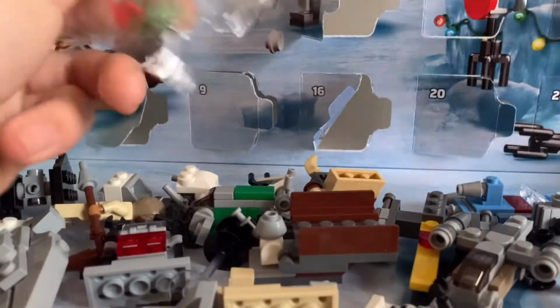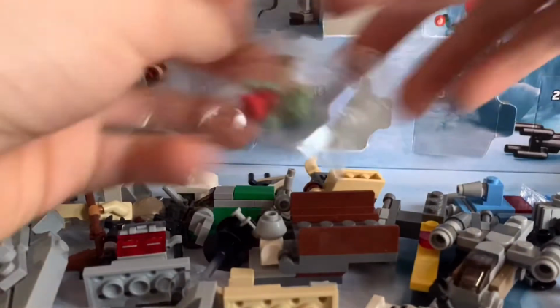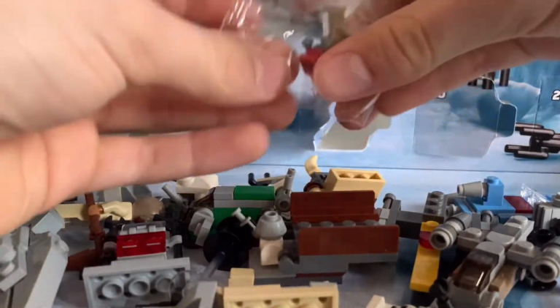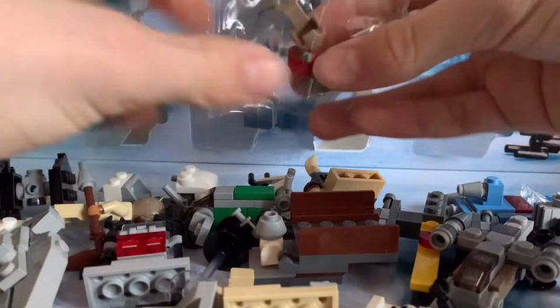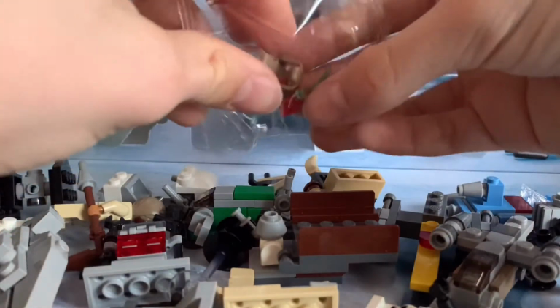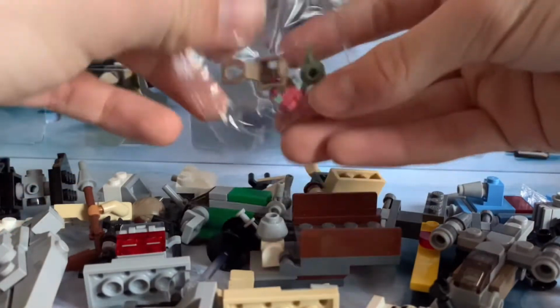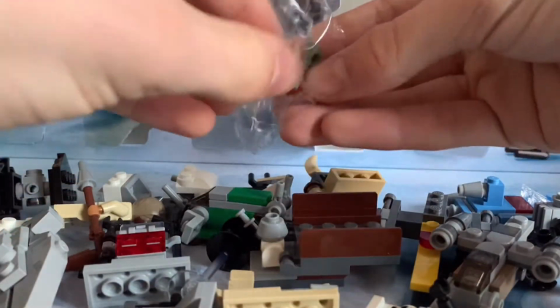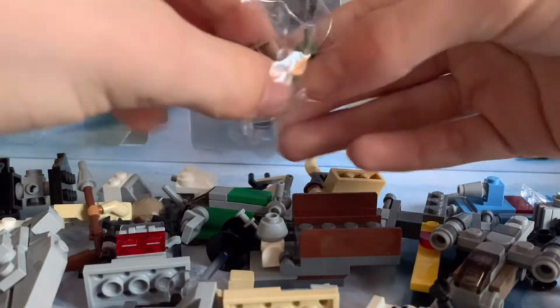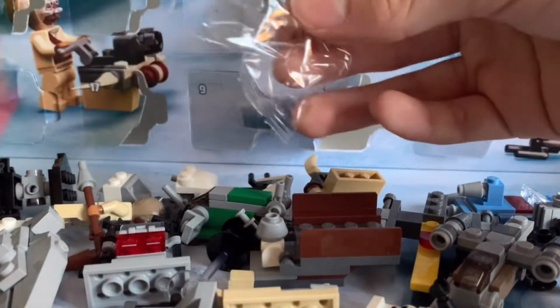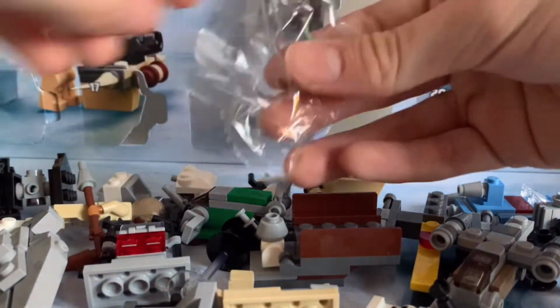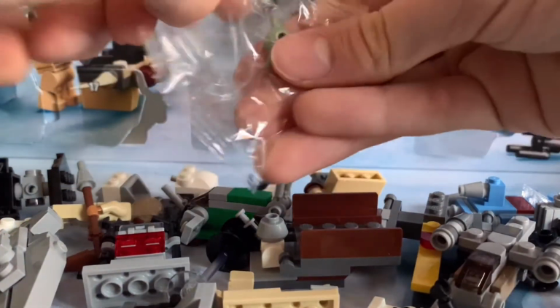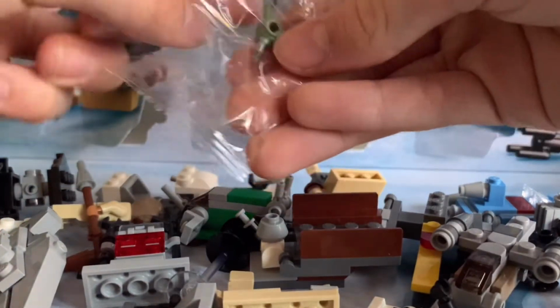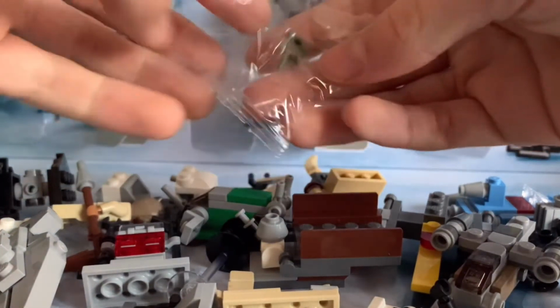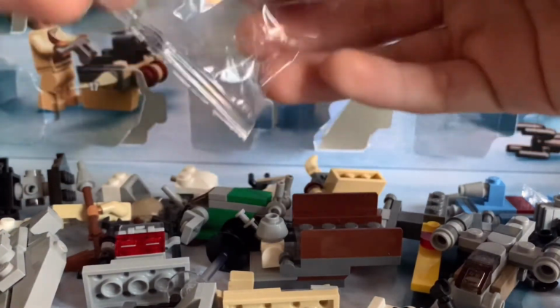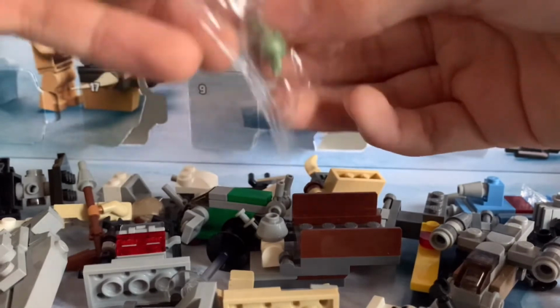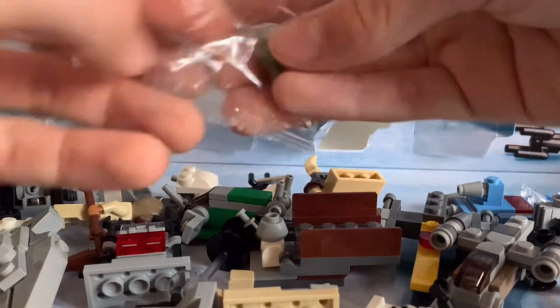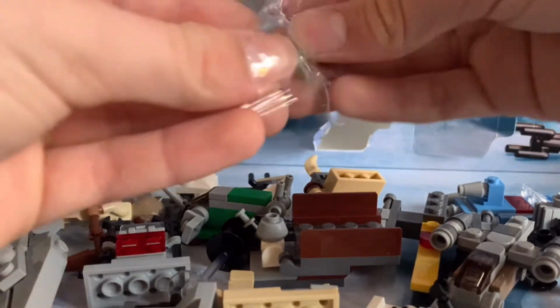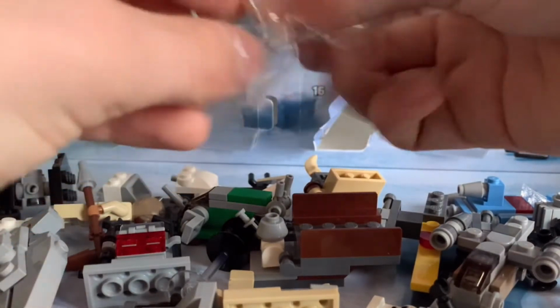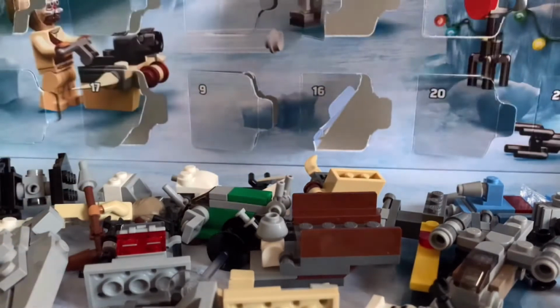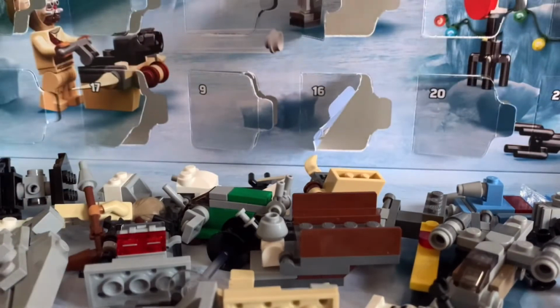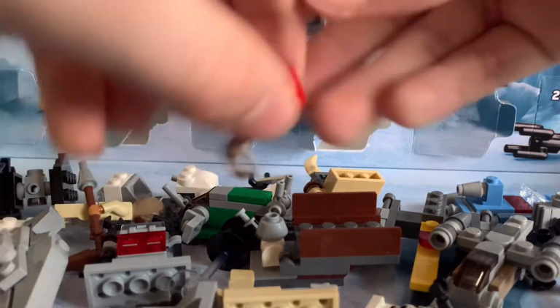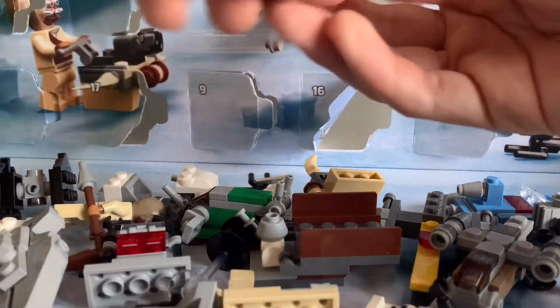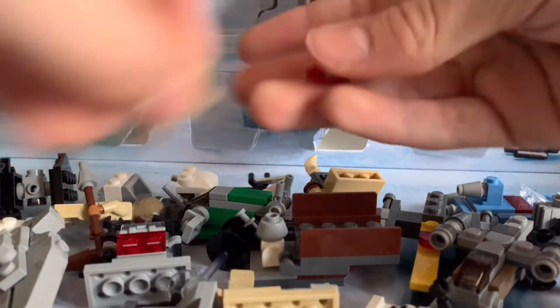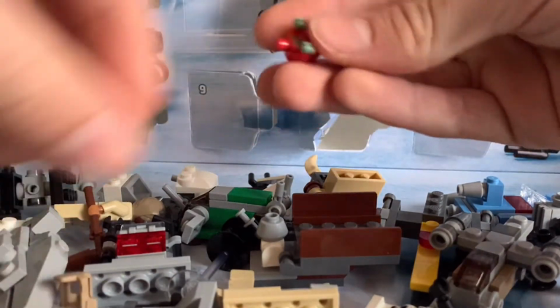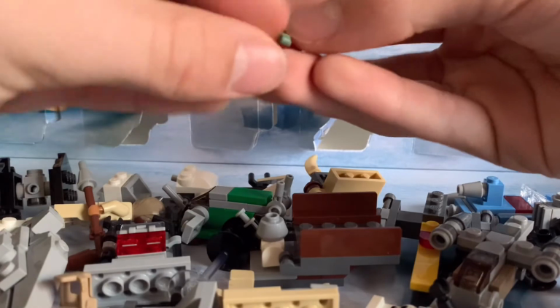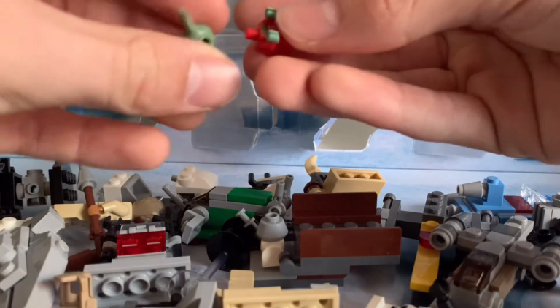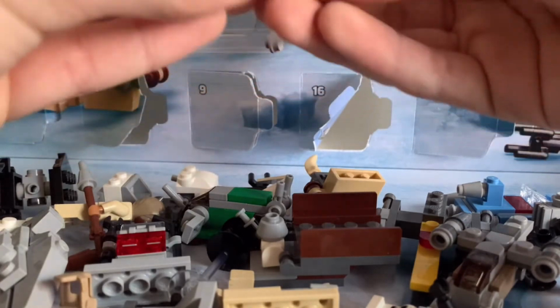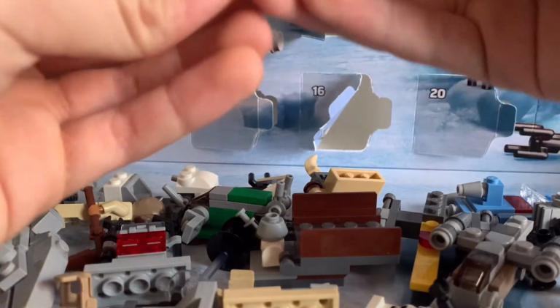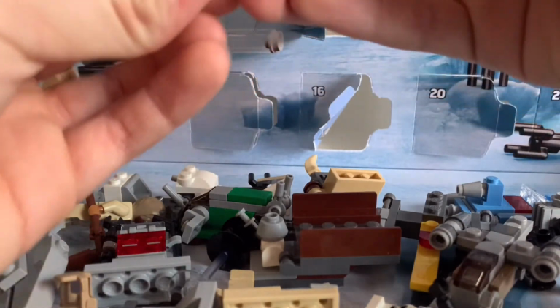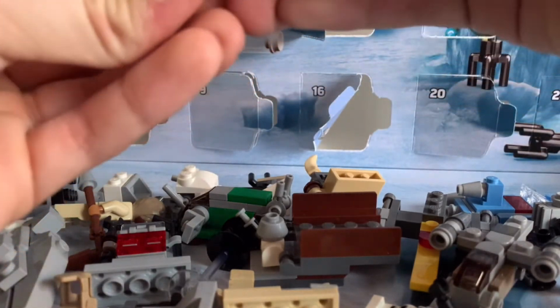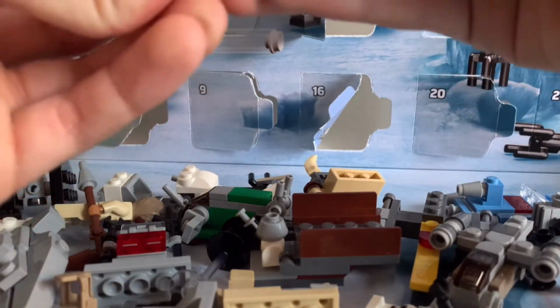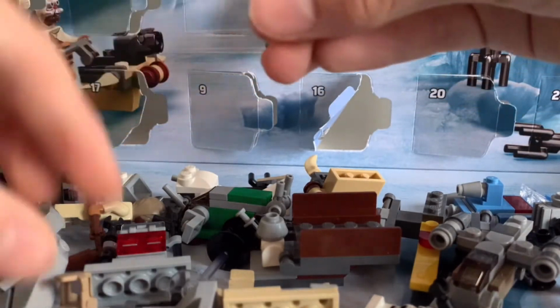I can just build it on screen this time, not drop-build it. It's all just gonna be one video this time.